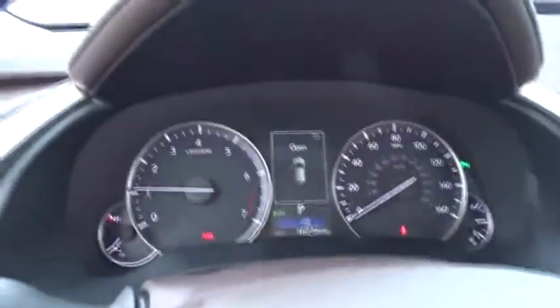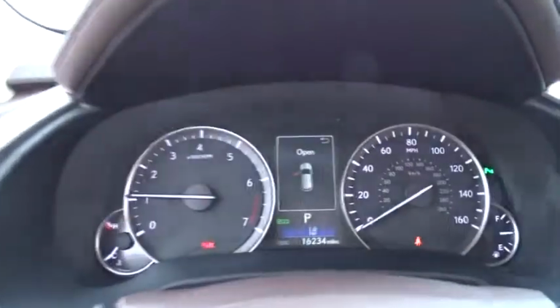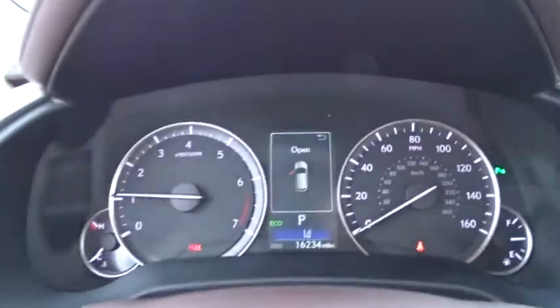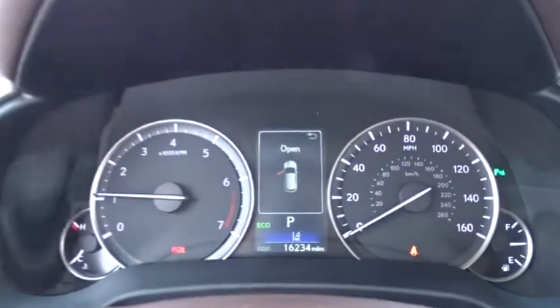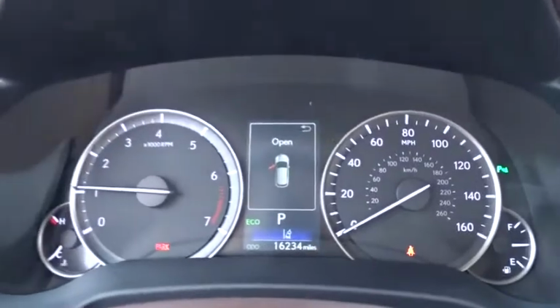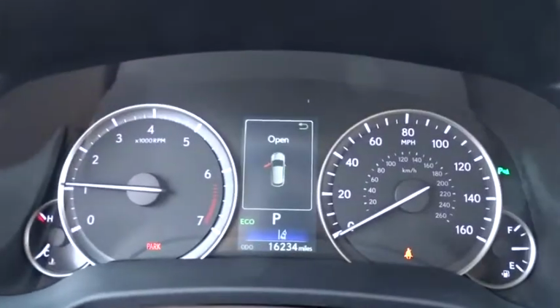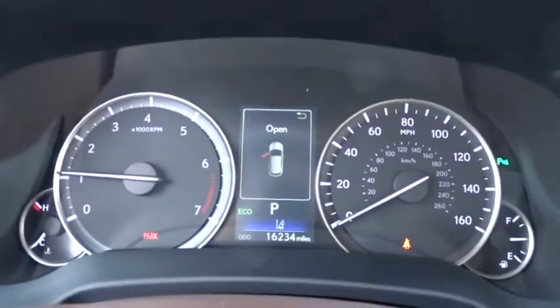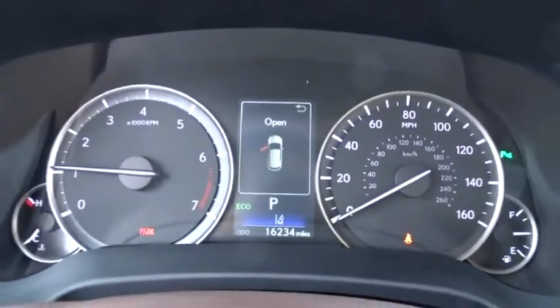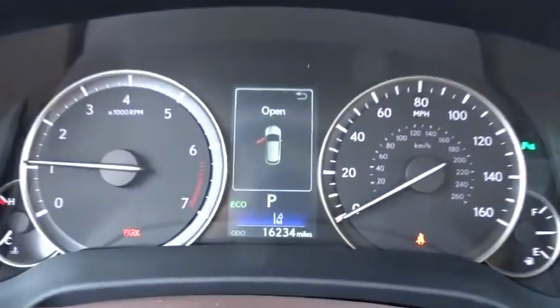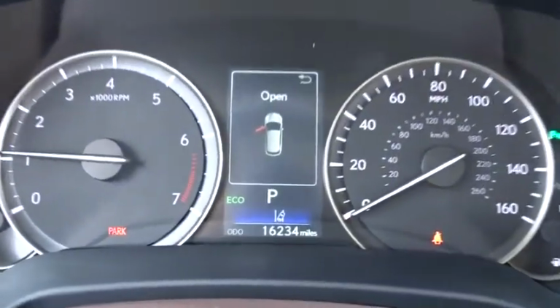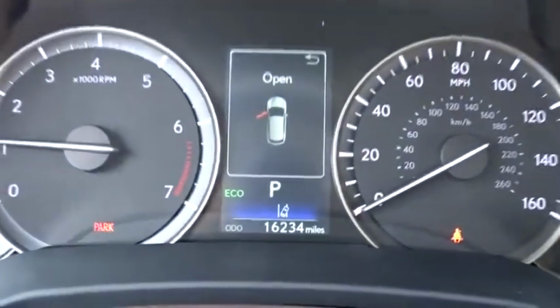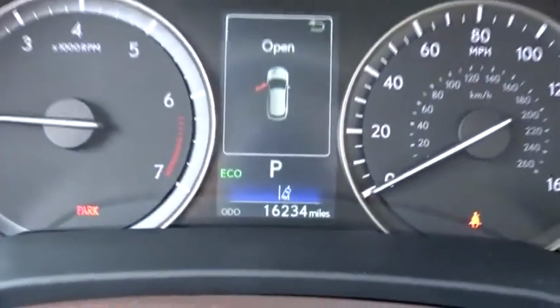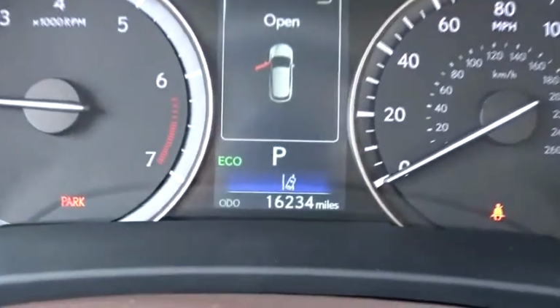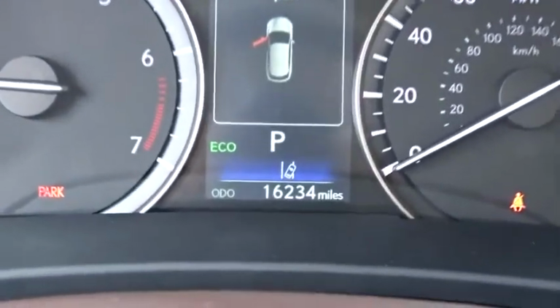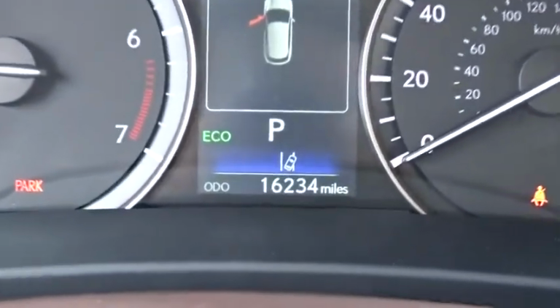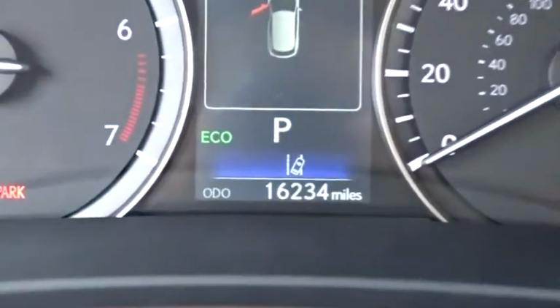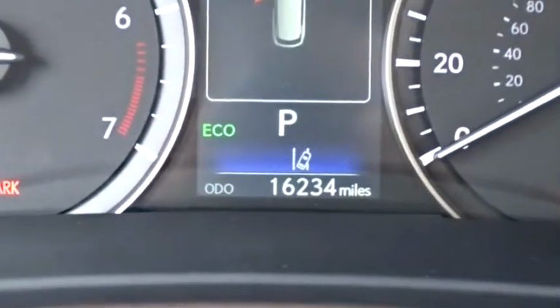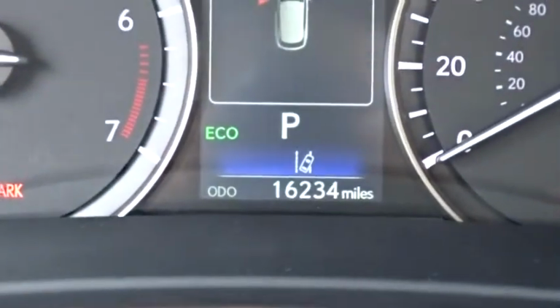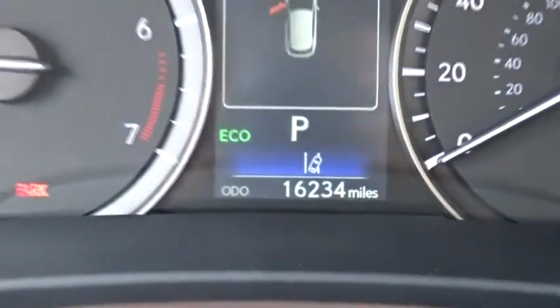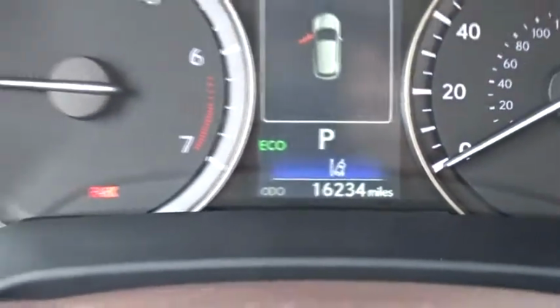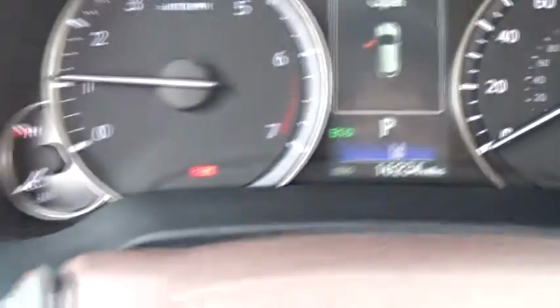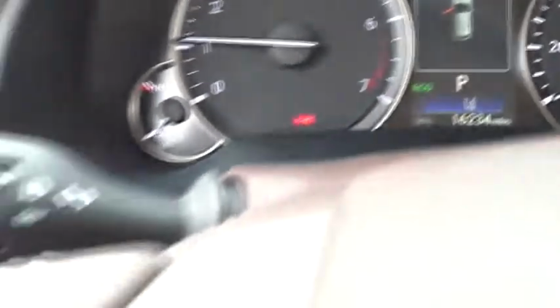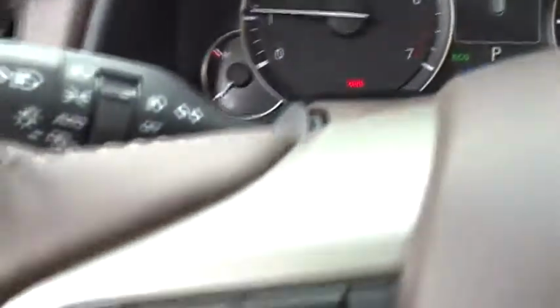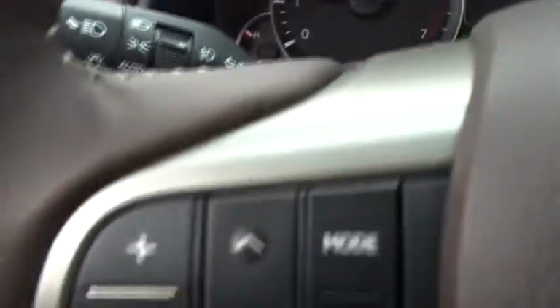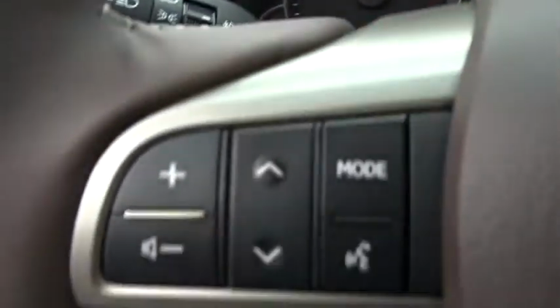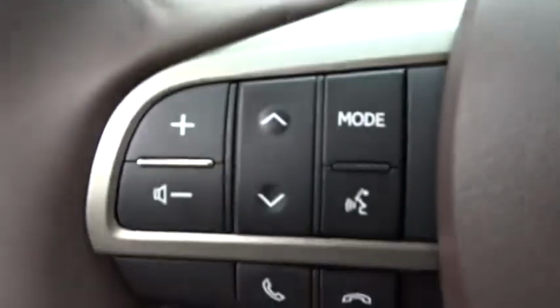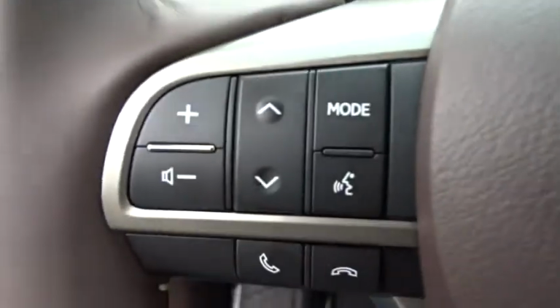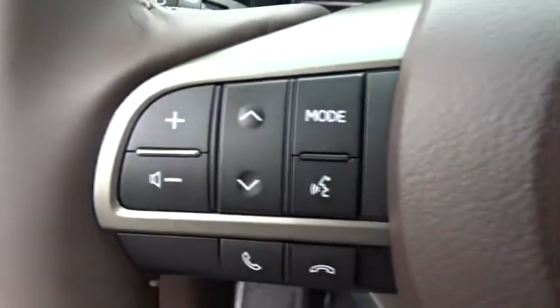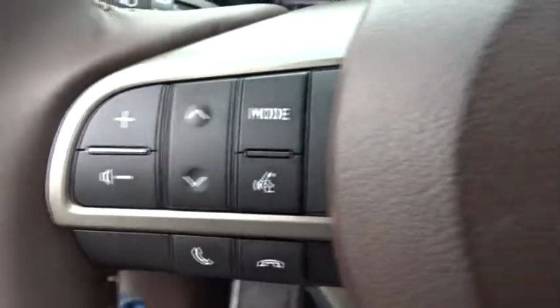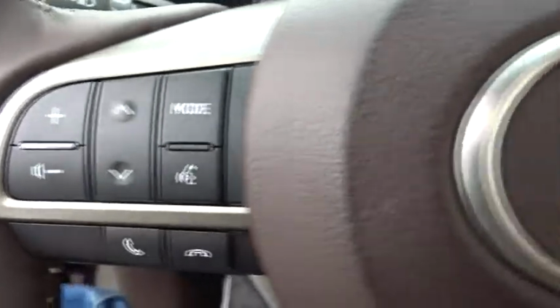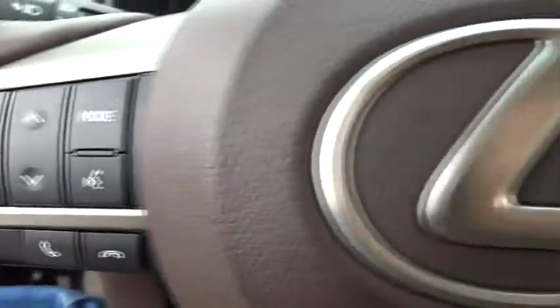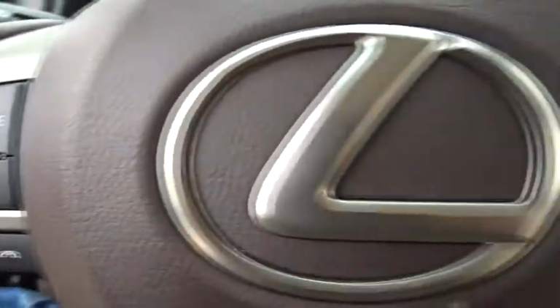Bluetooth, adjustable steering wheel, power steering, aluminum wheels, four-wheel disc brakes, cruise control, floor mats, hard disk drive media storage.